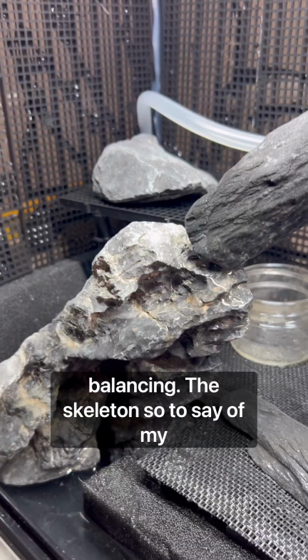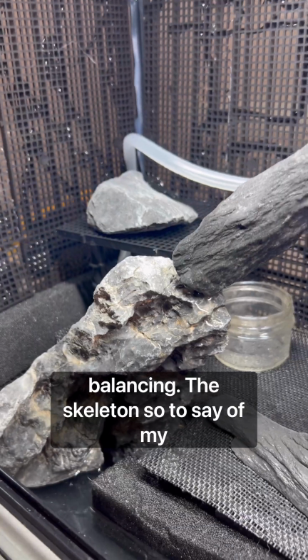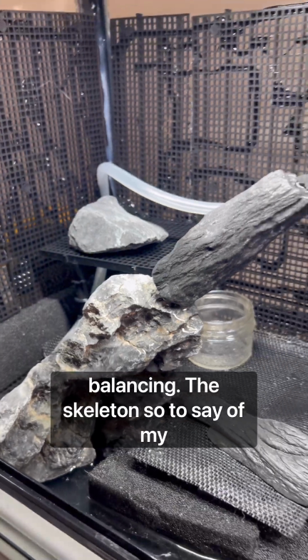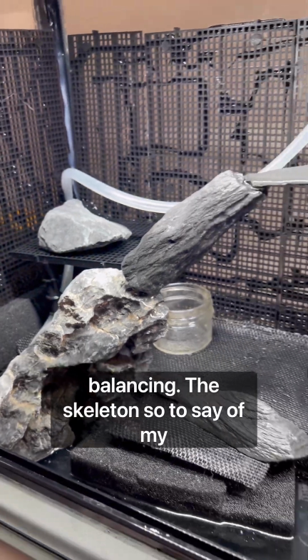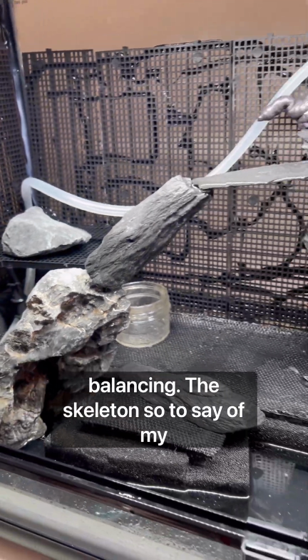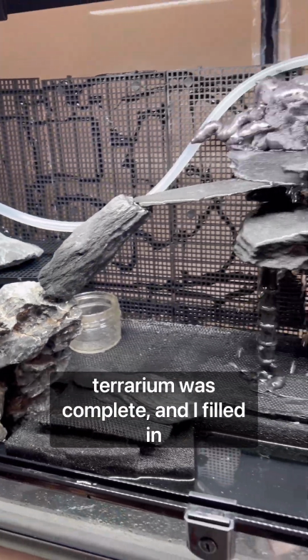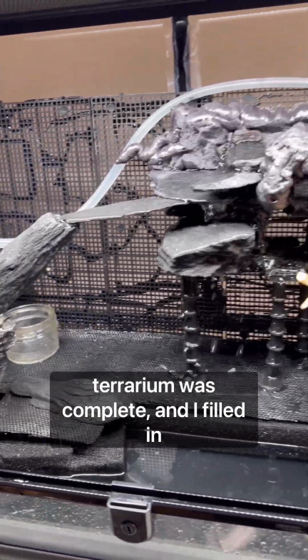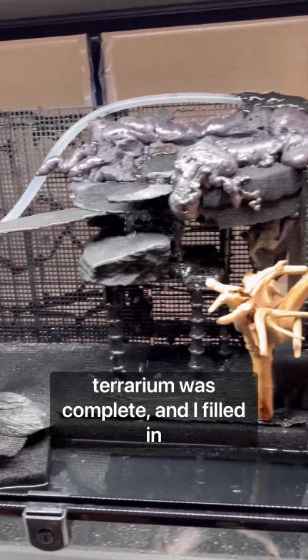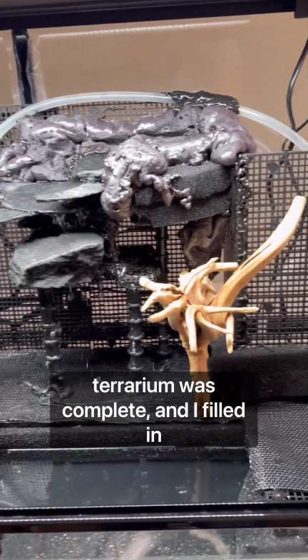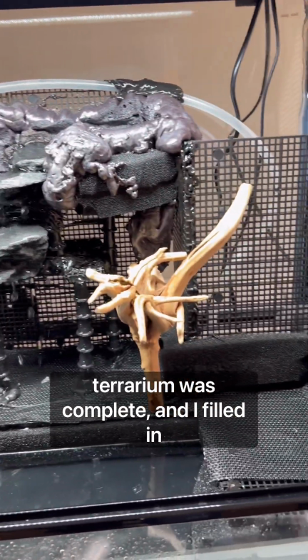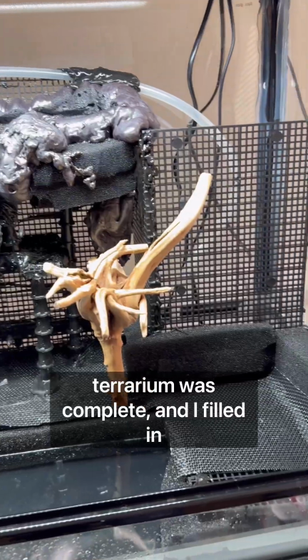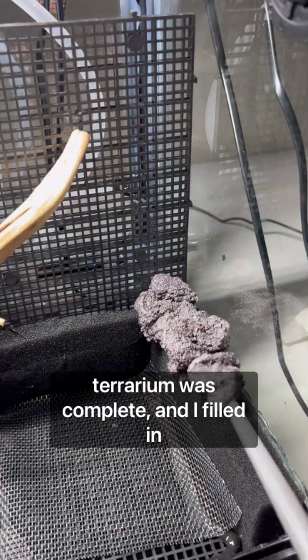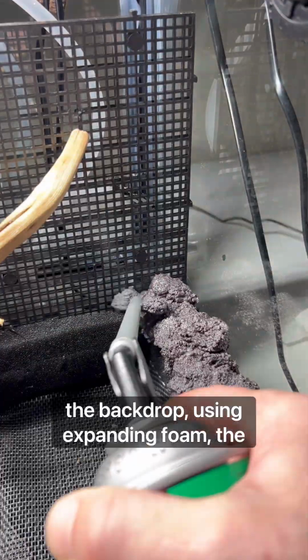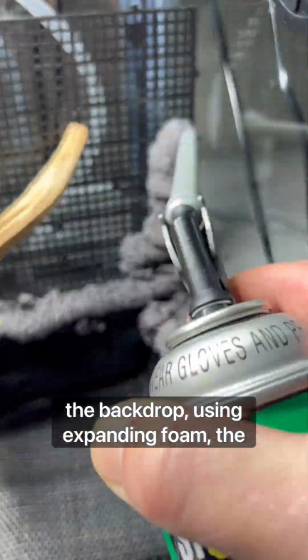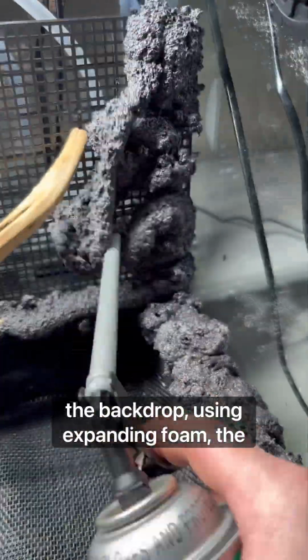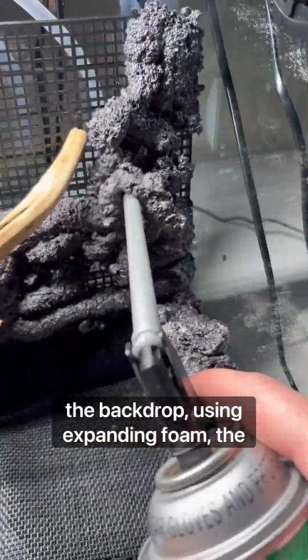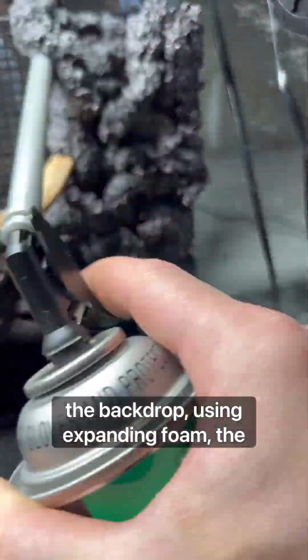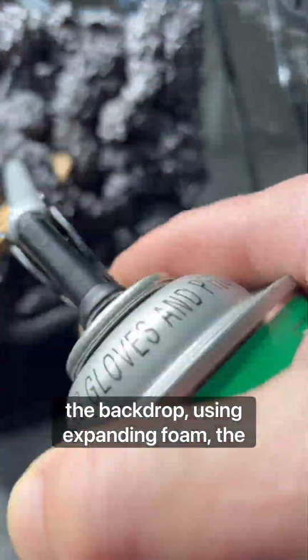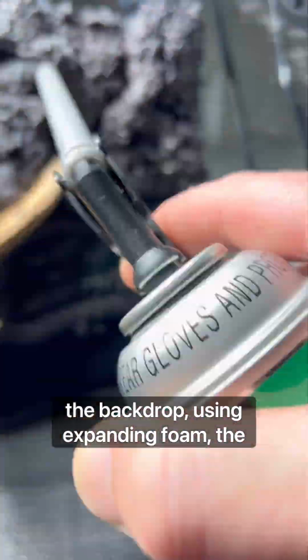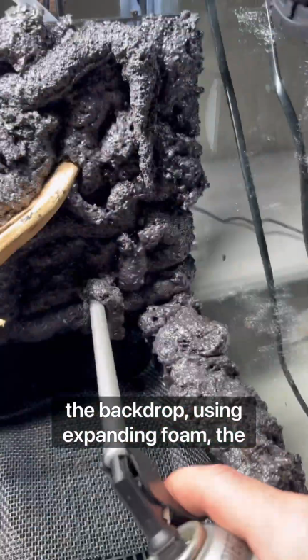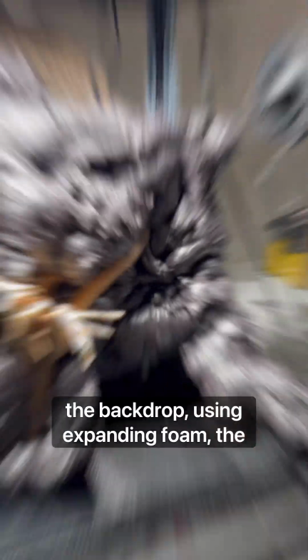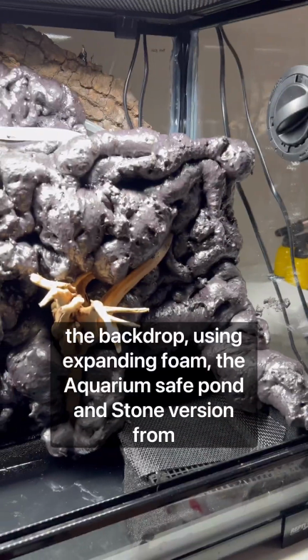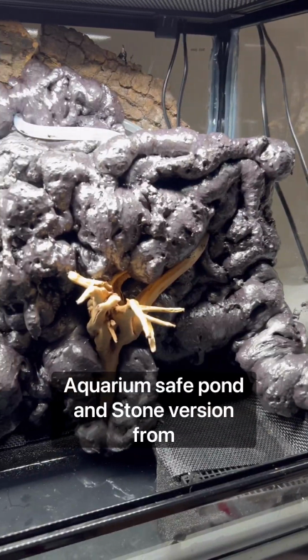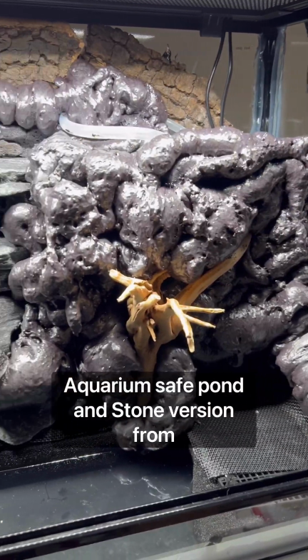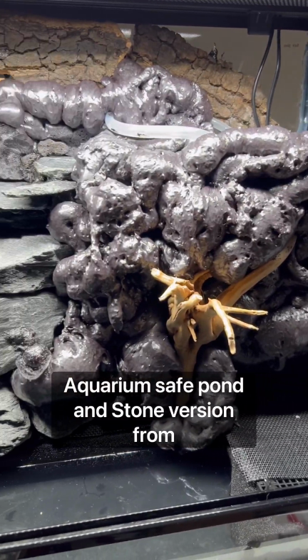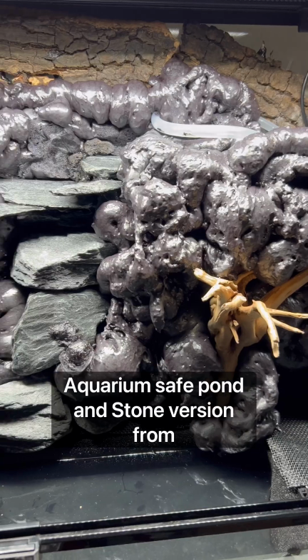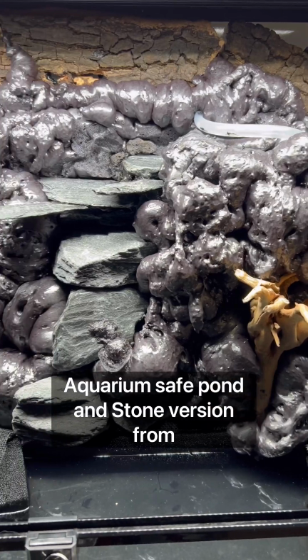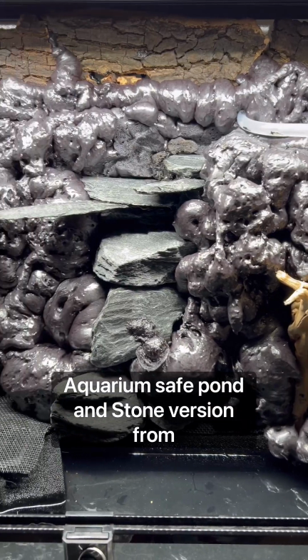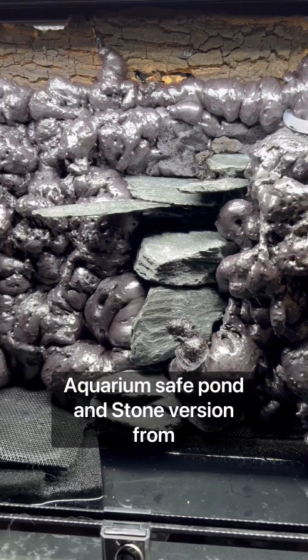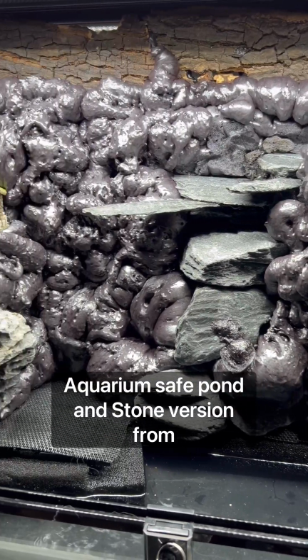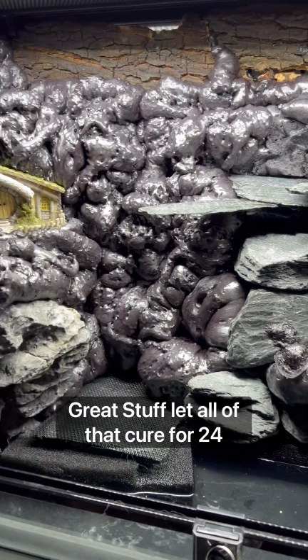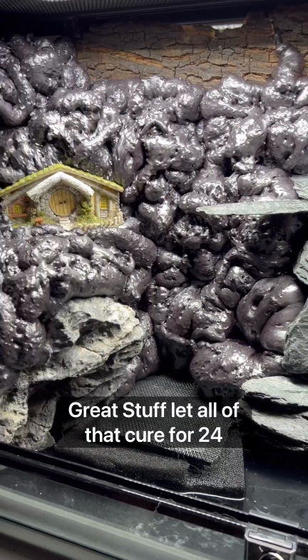The skeleton, so to say, of my terrarium was complete, and I filled in the backdrop using expanding foam — the aquarium-safe pond and stone version from Great Stuff.